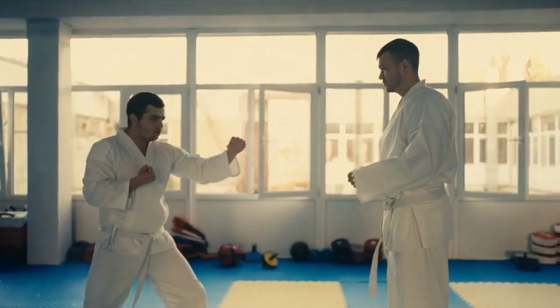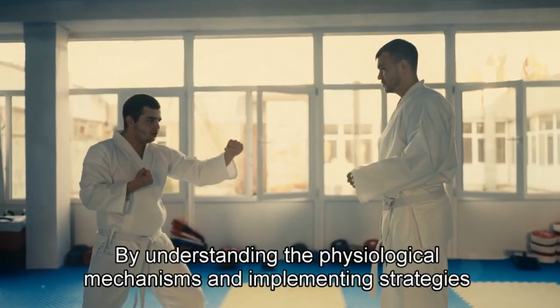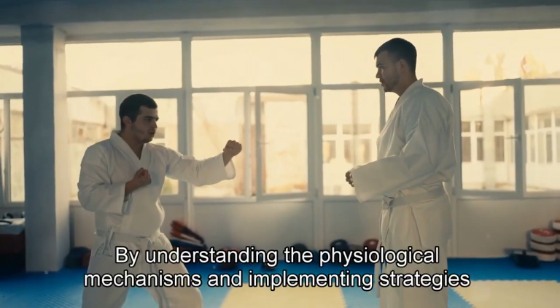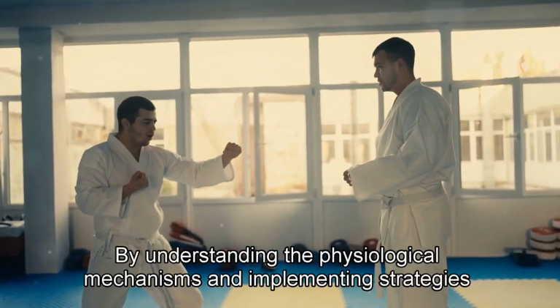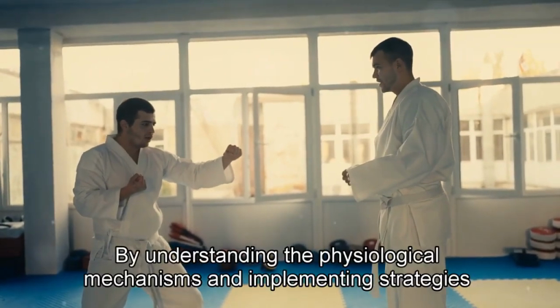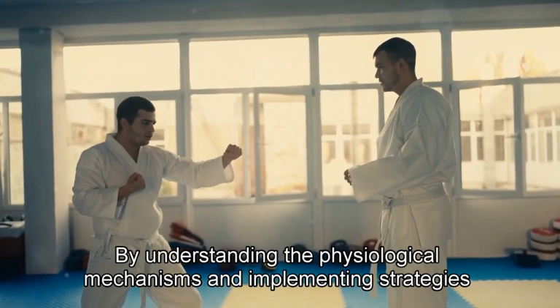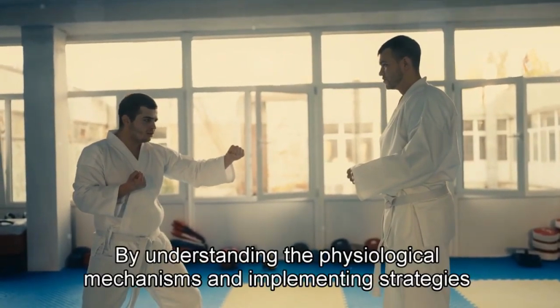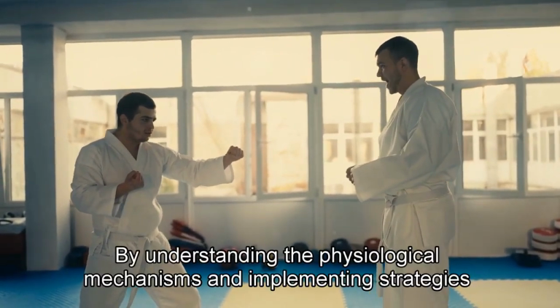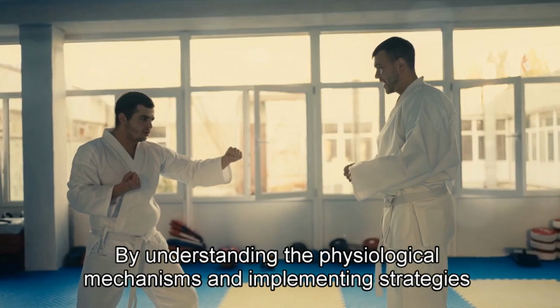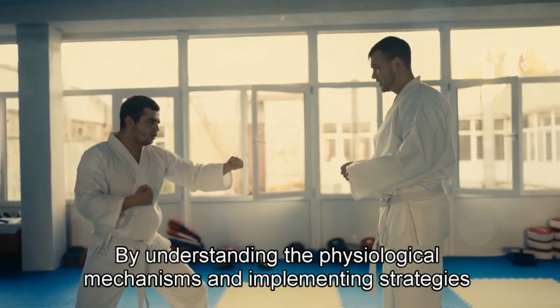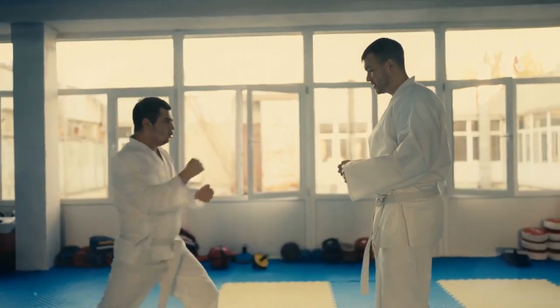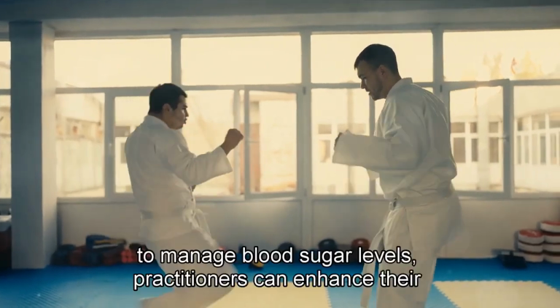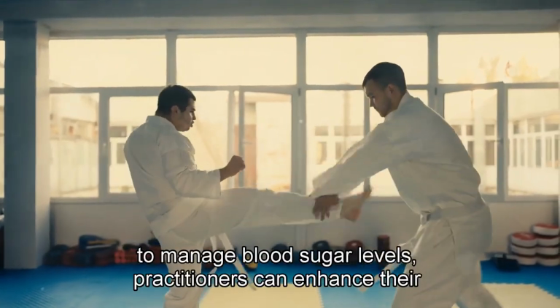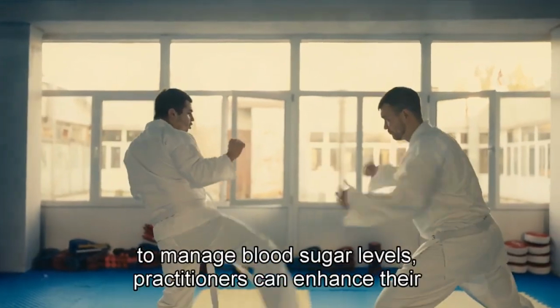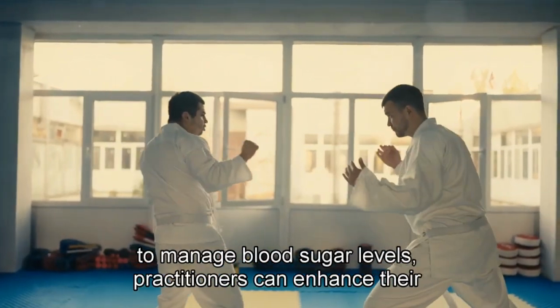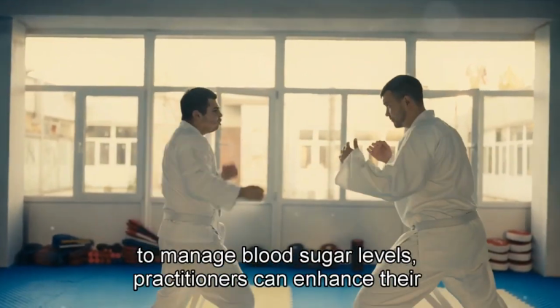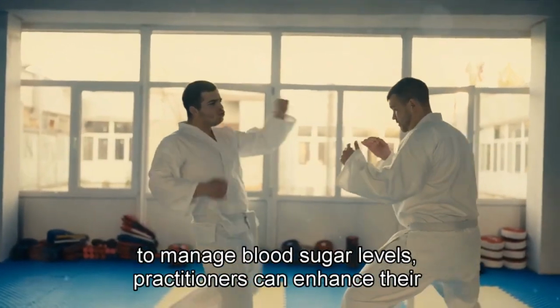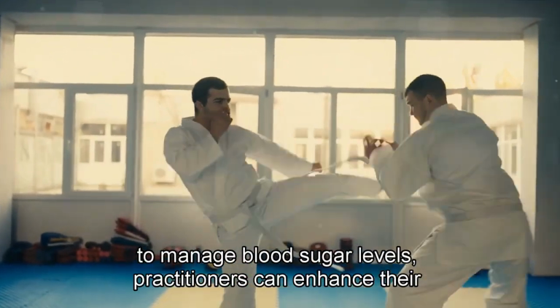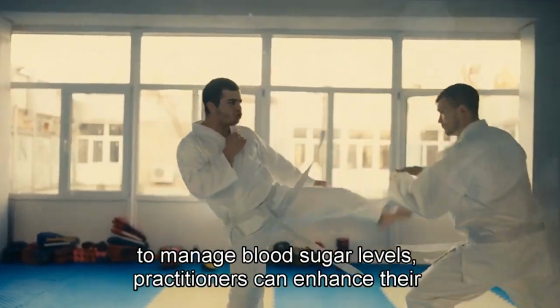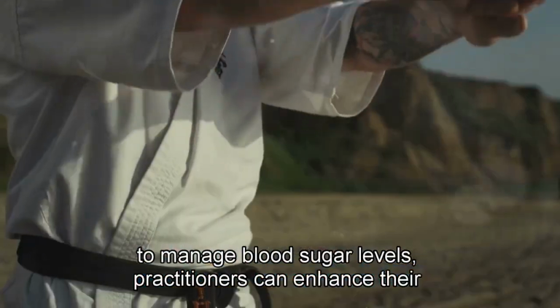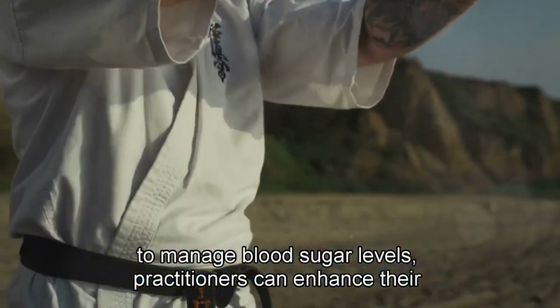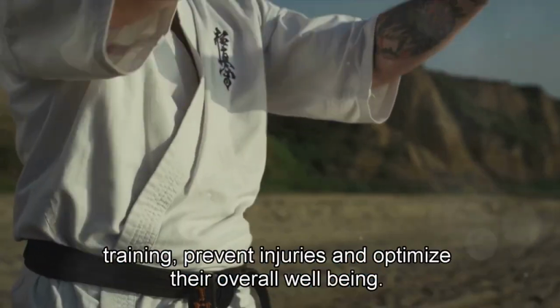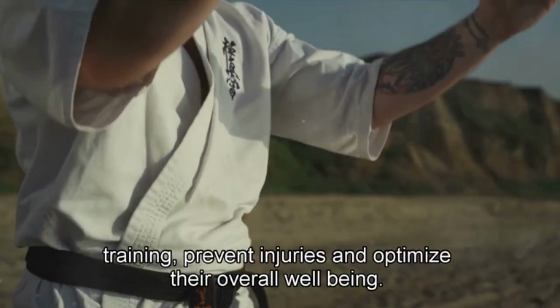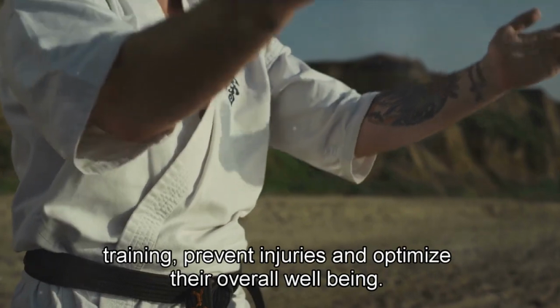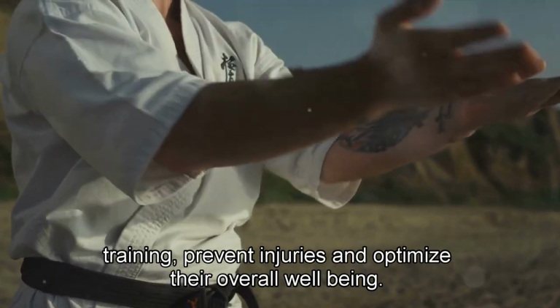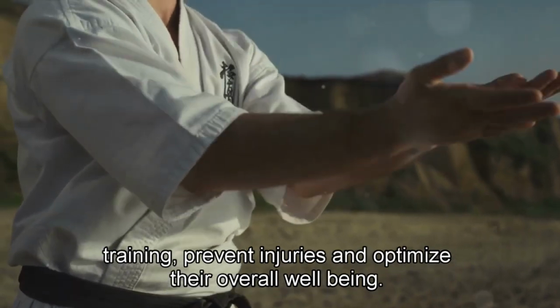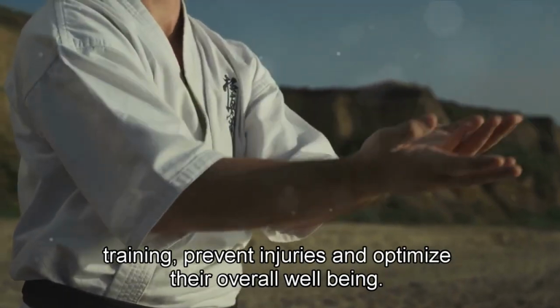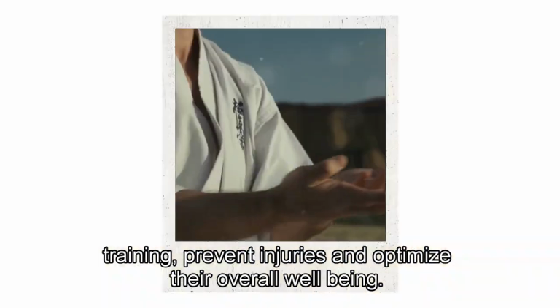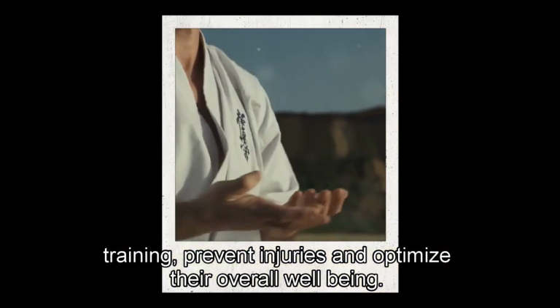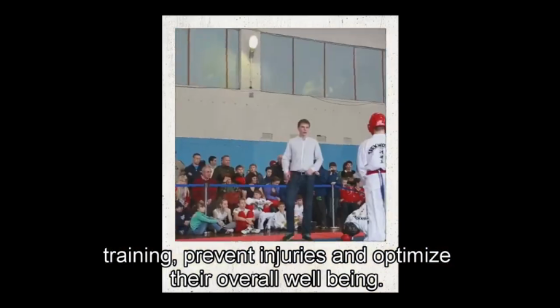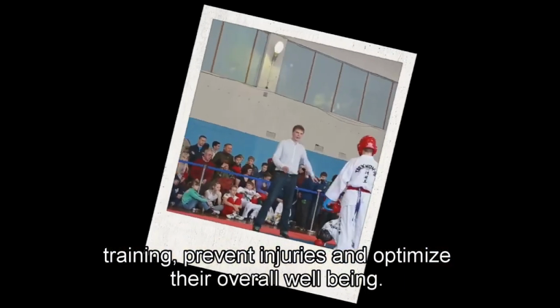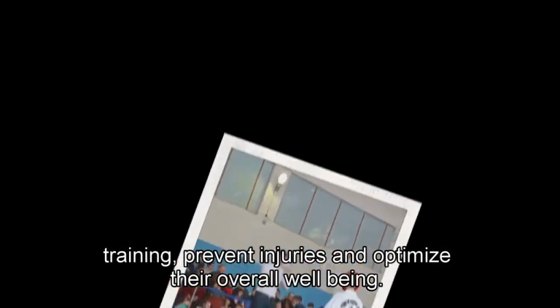By understanding the physiological mechanisms and implementing strategies to manage blood sugar levels, practitioners can enhance their training, prevent injuries, and optimize their overall well-being.